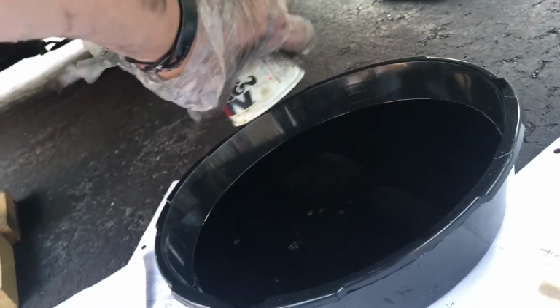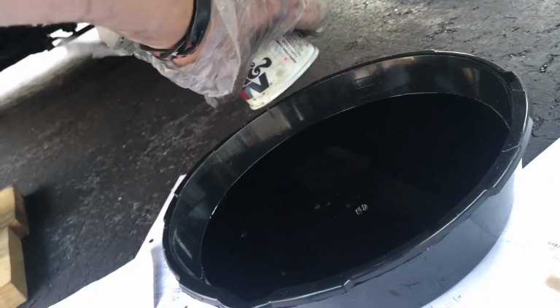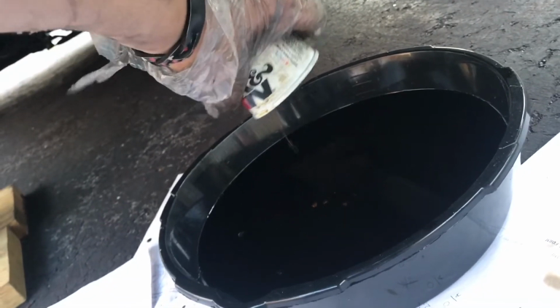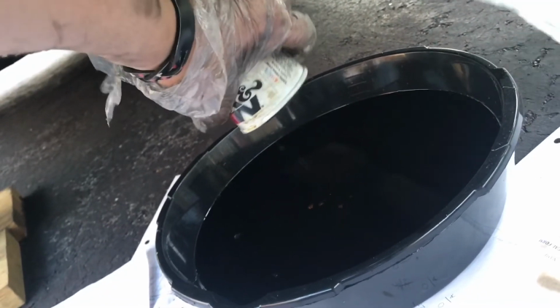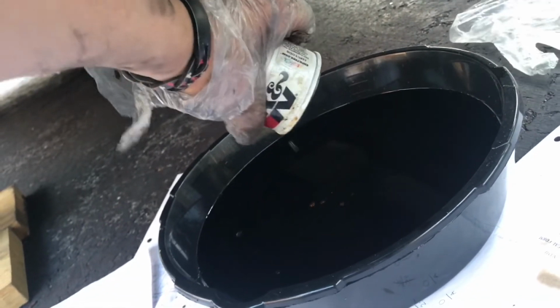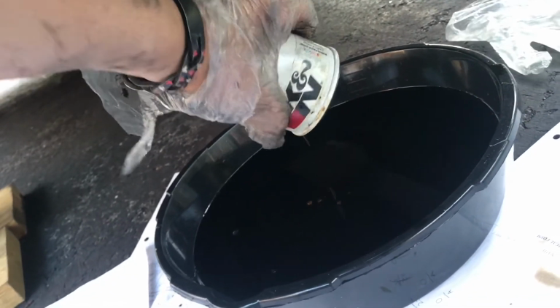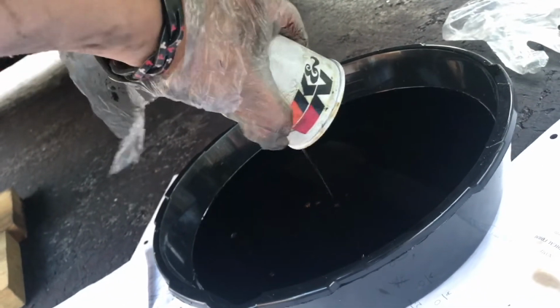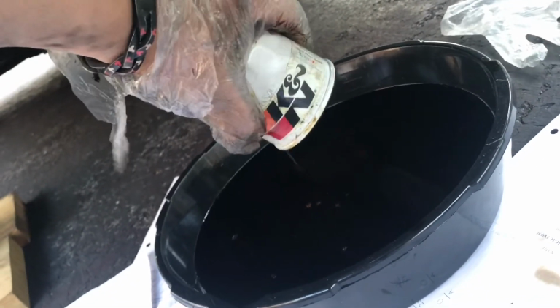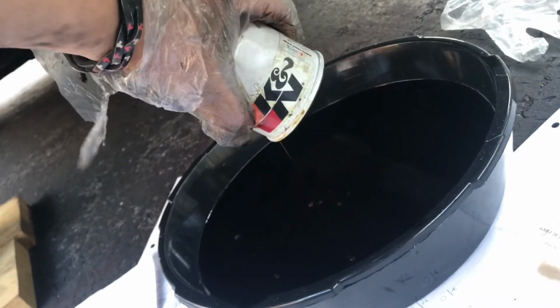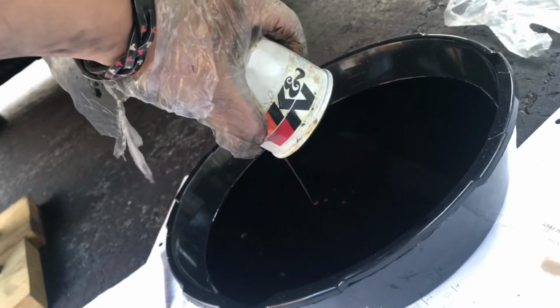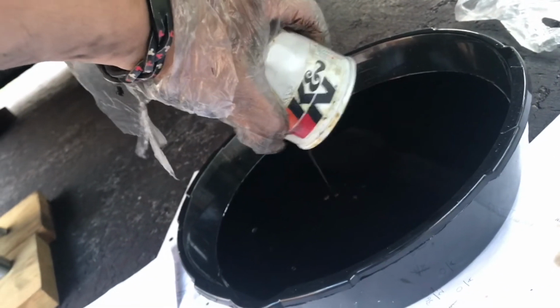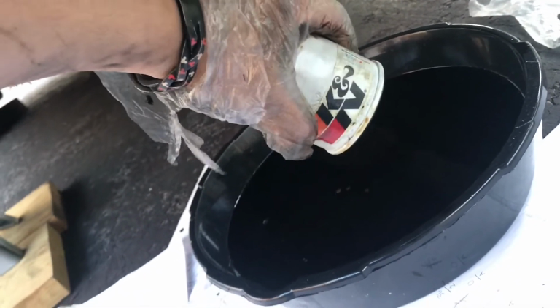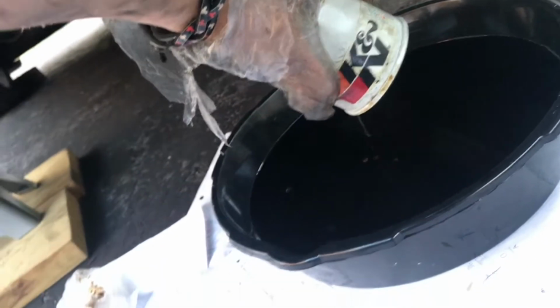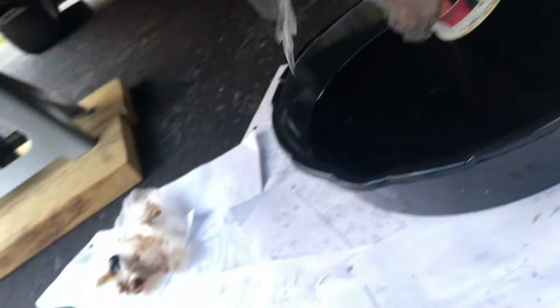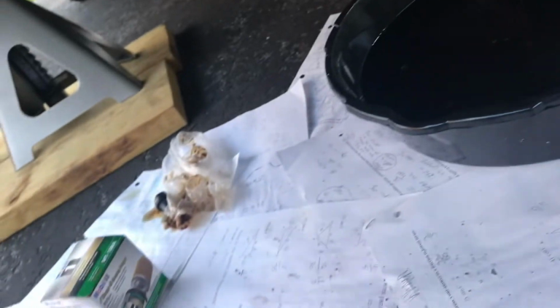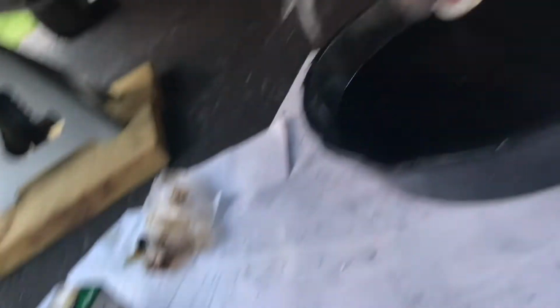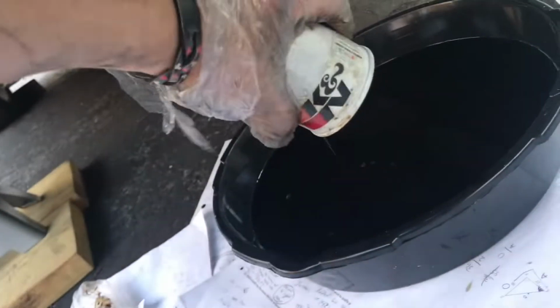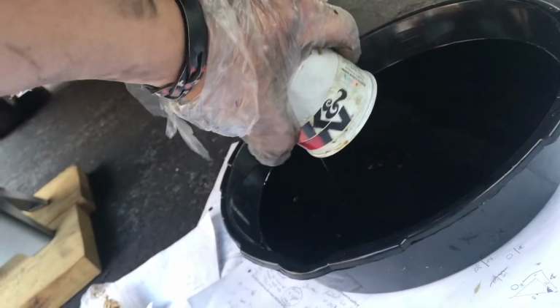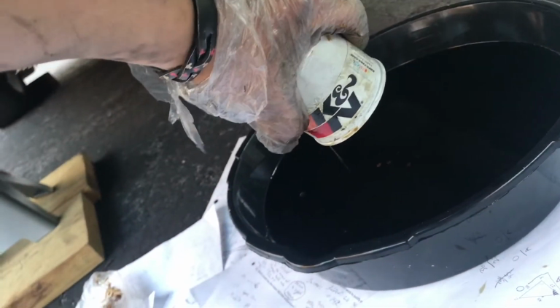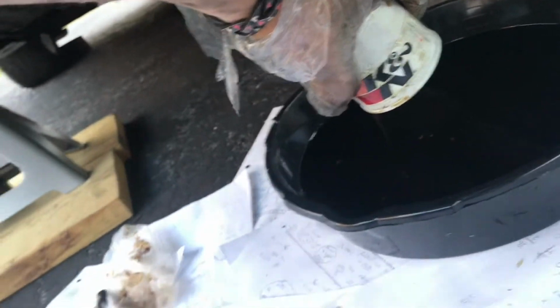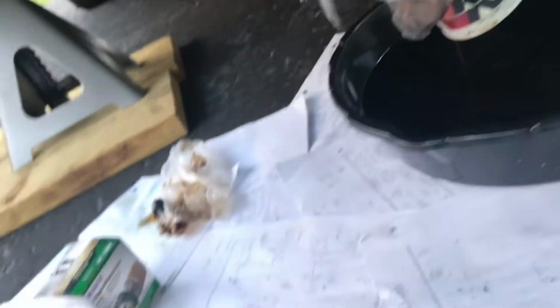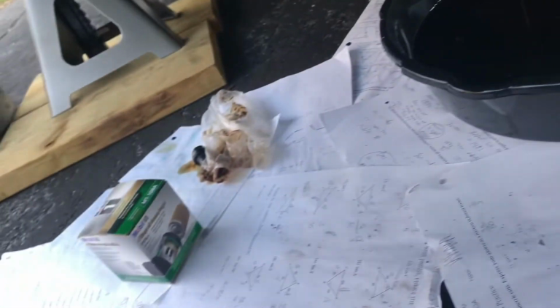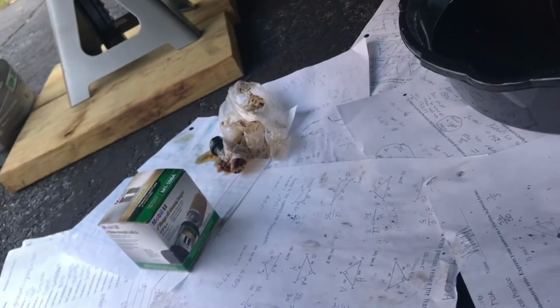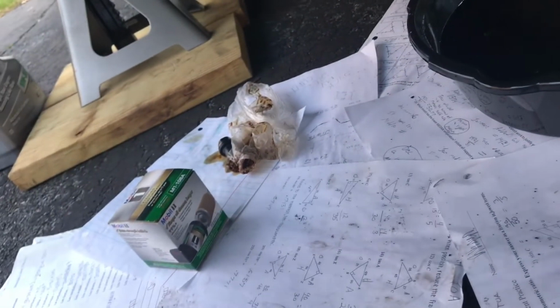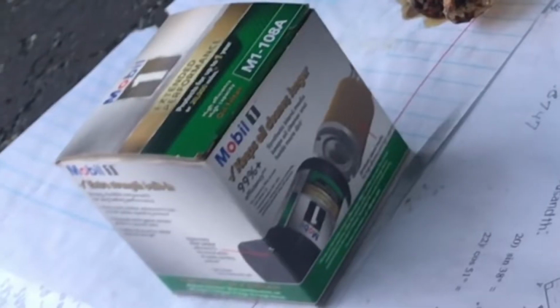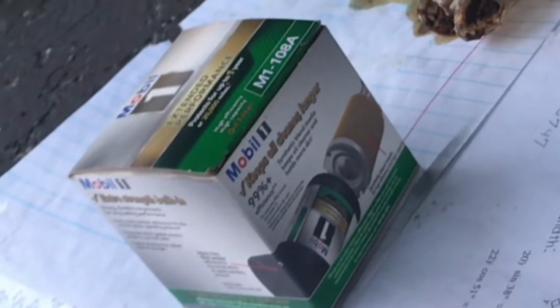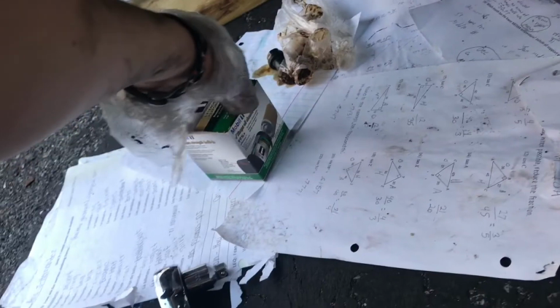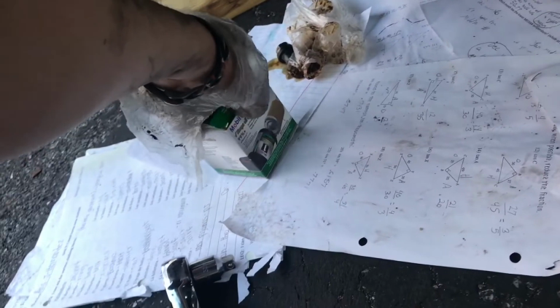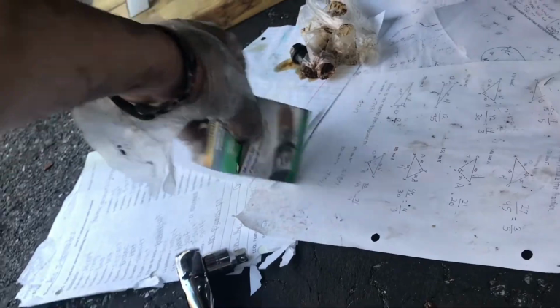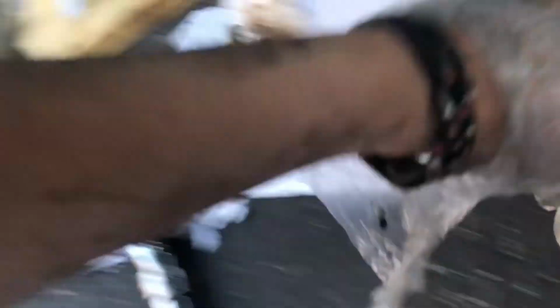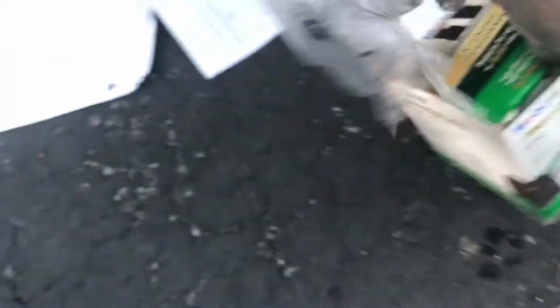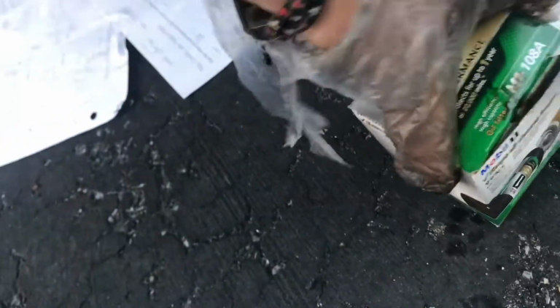Now we dump it out. I can't be making a mess. I wish I could keep this filter — it's a K&N. Sadly the K&N wasn't on special, so I had to get Mobil. Let's get out the new filter and put her in.